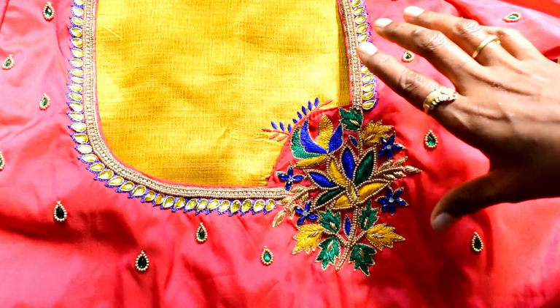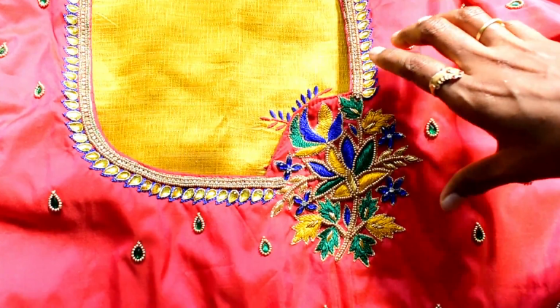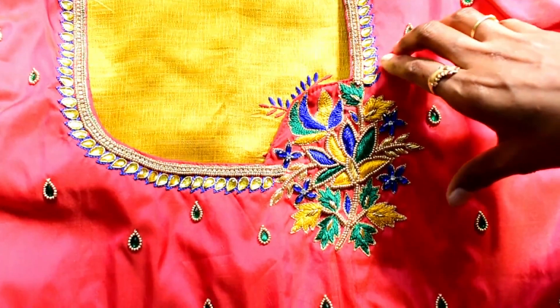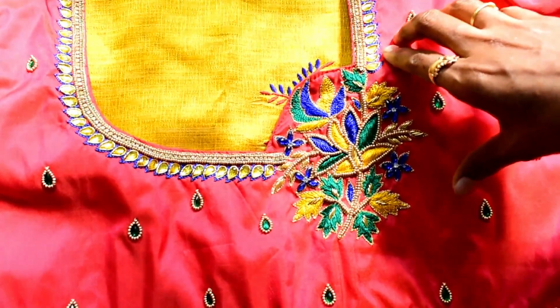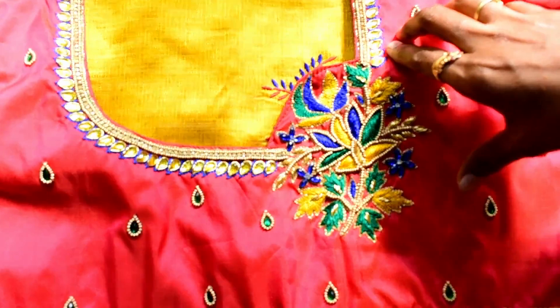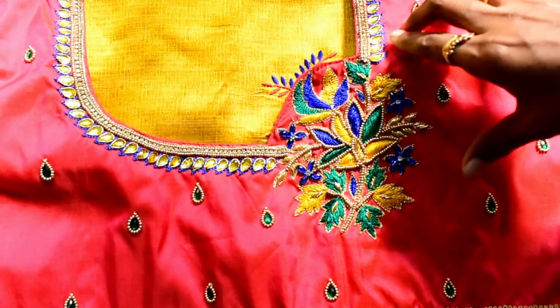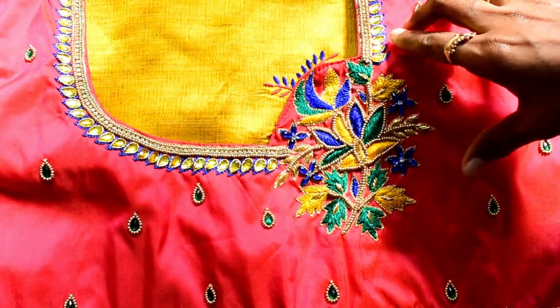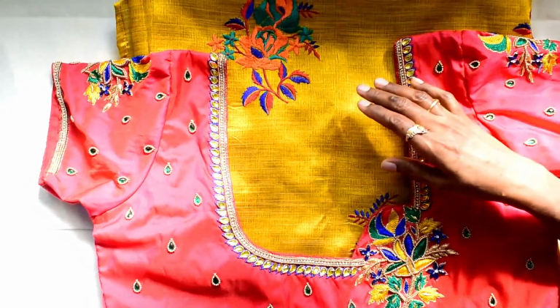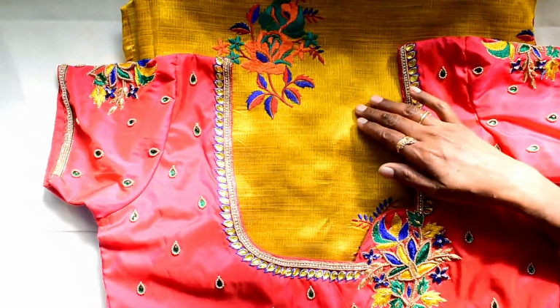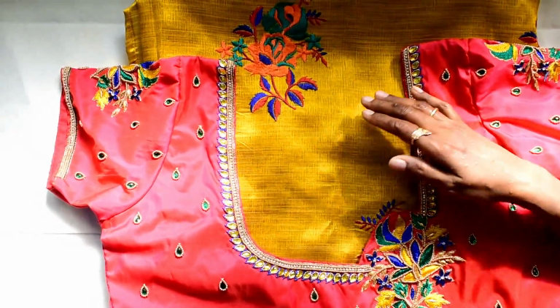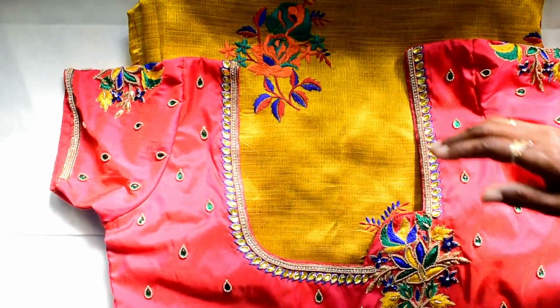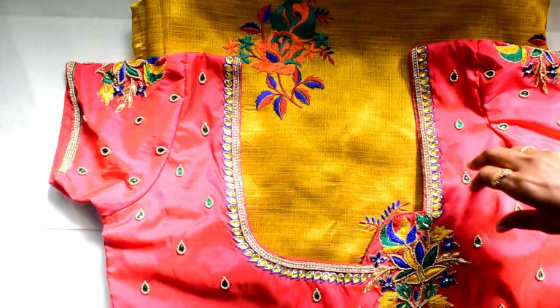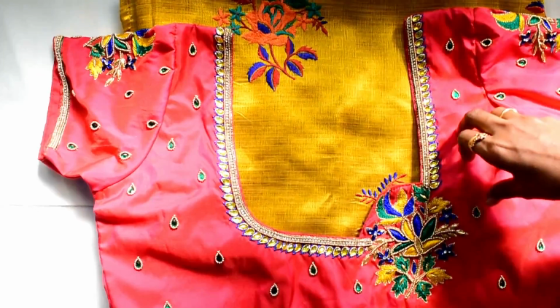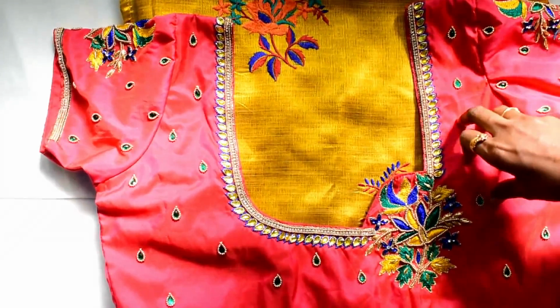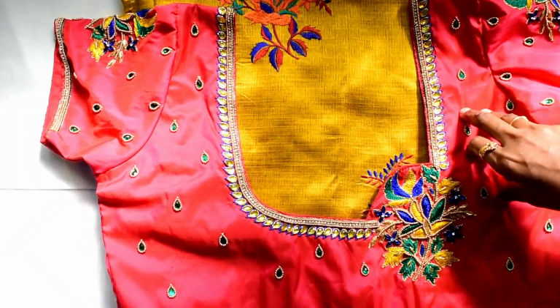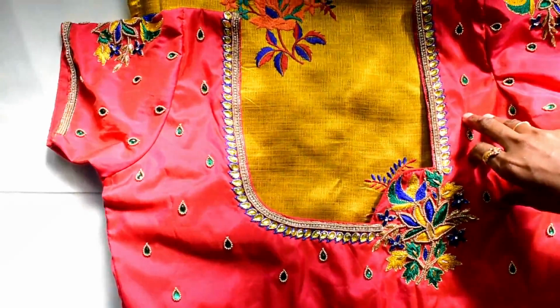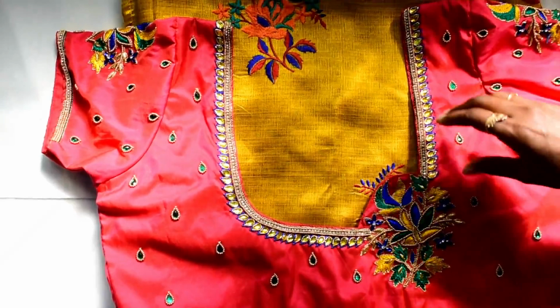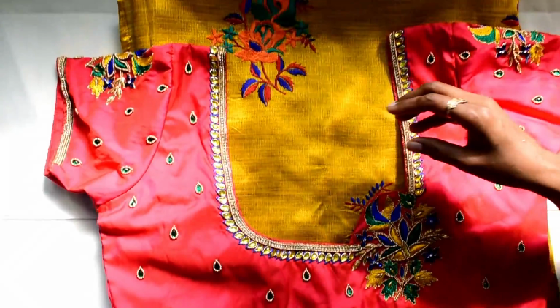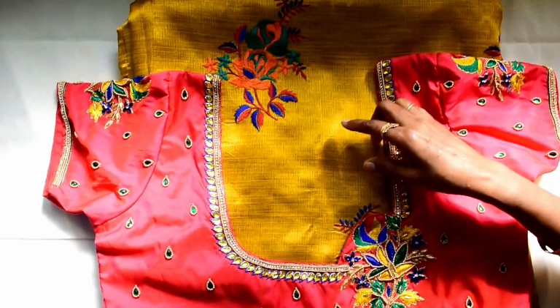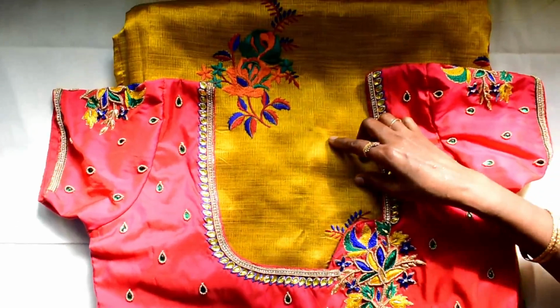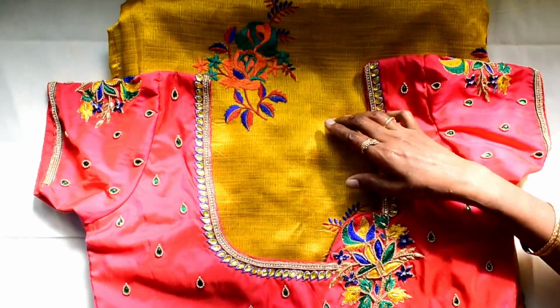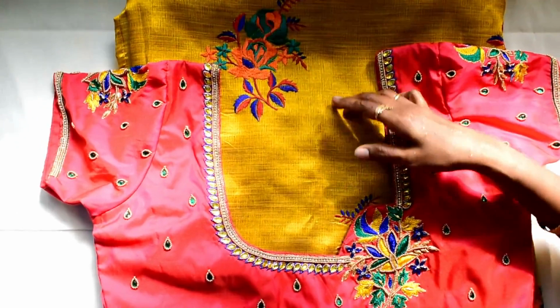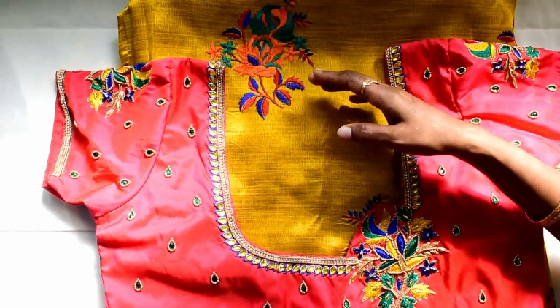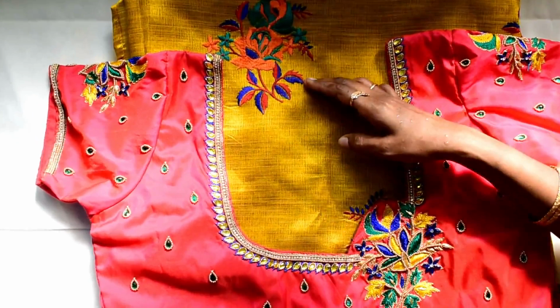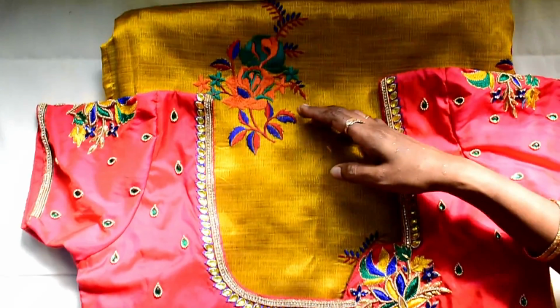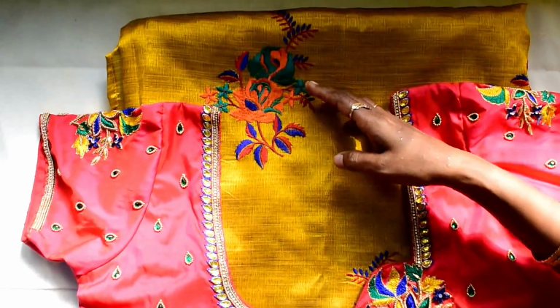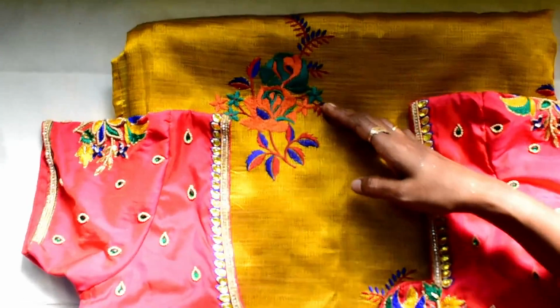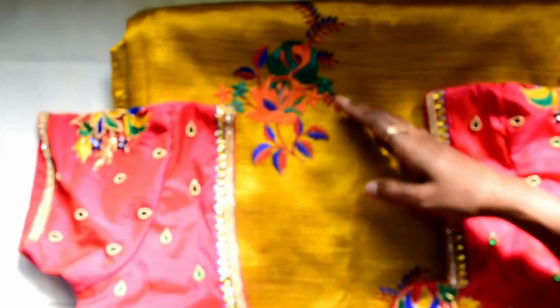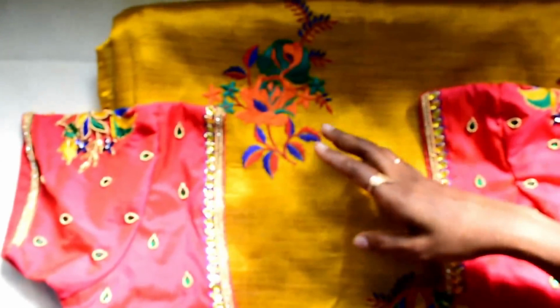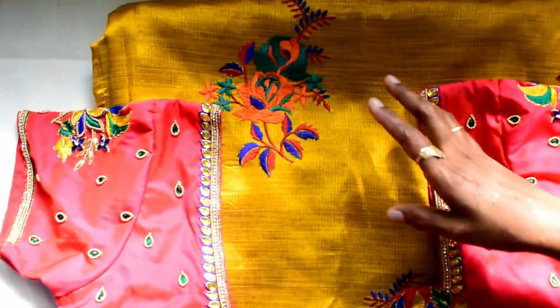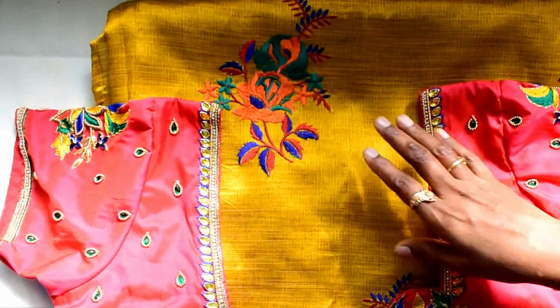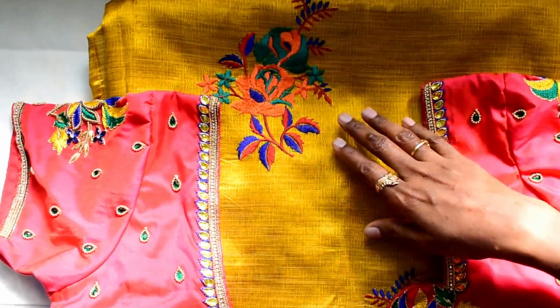It is a nice design. This is a Saree-Kan matching blouse. The color is blue, green, and has some layers.